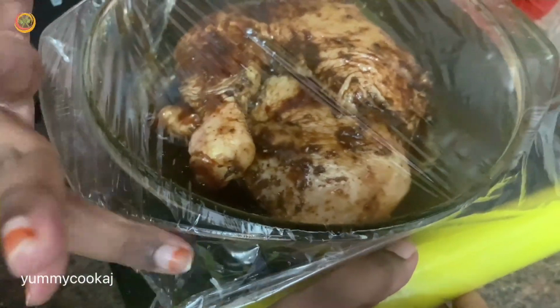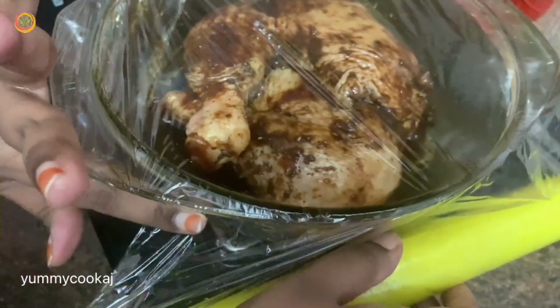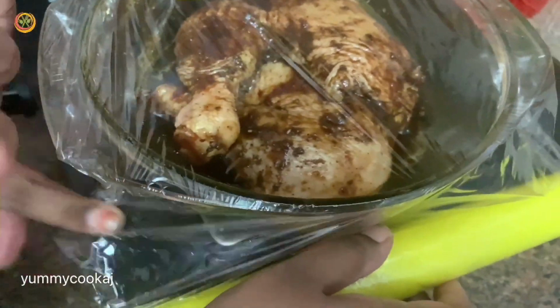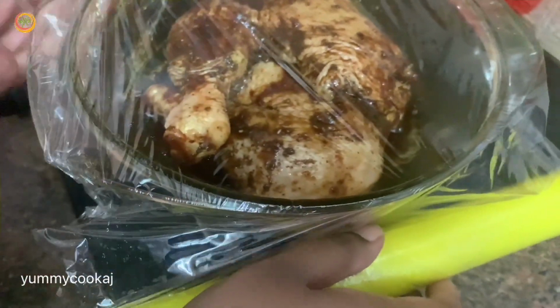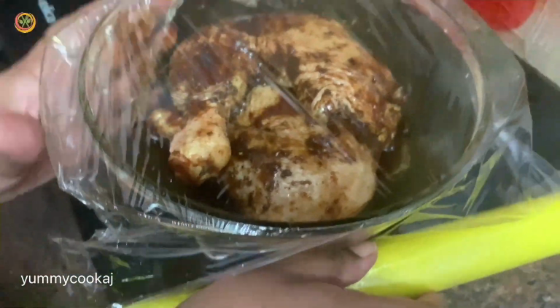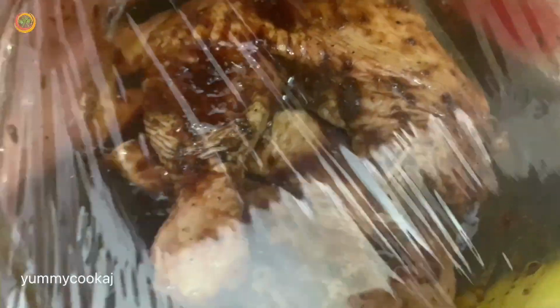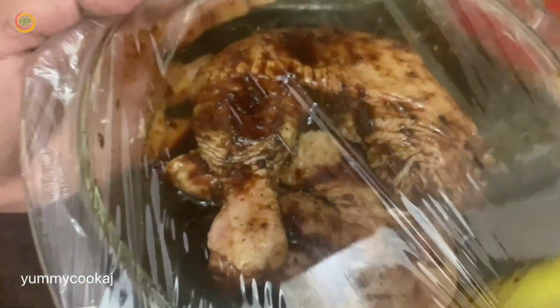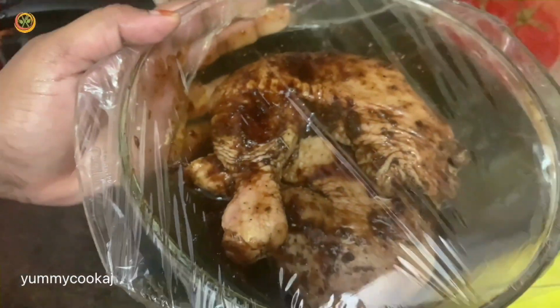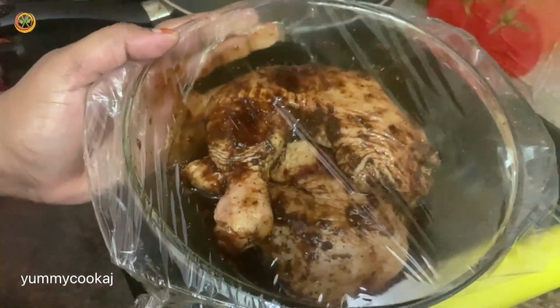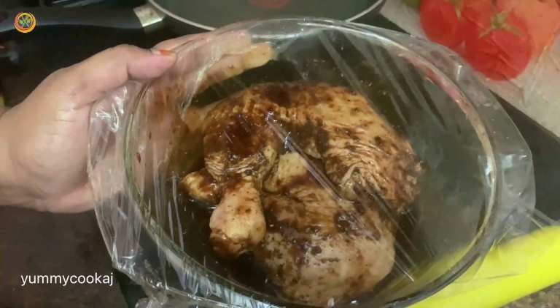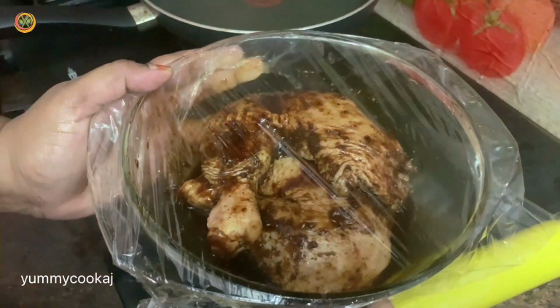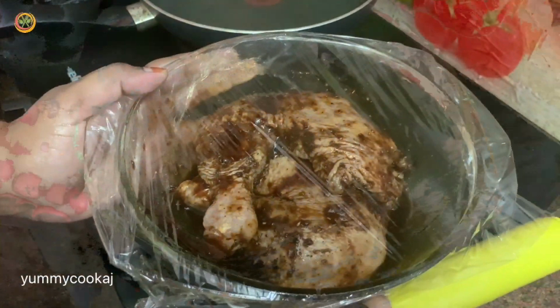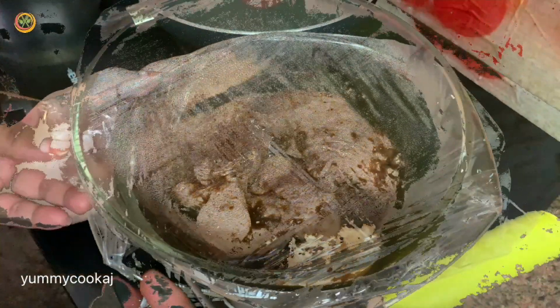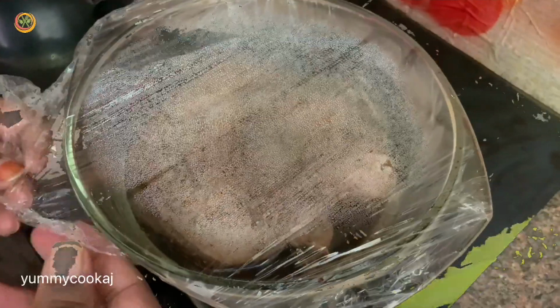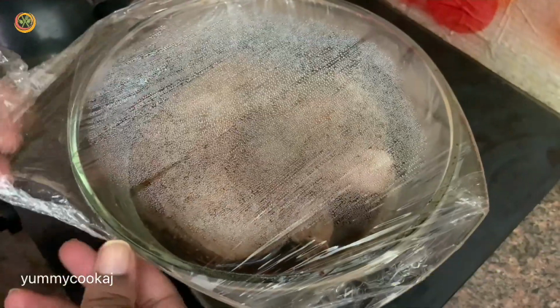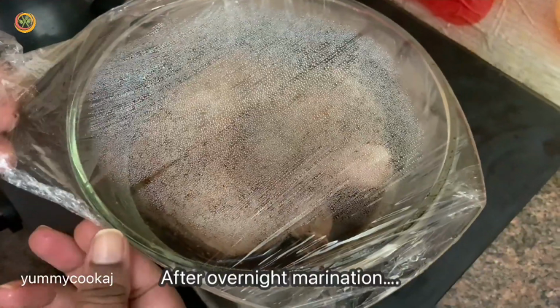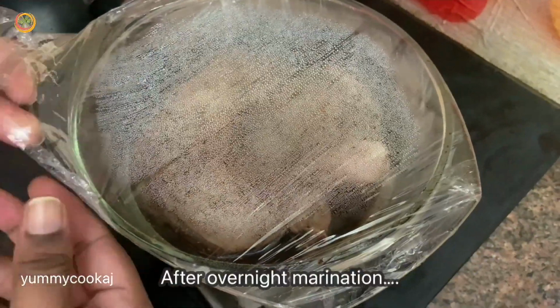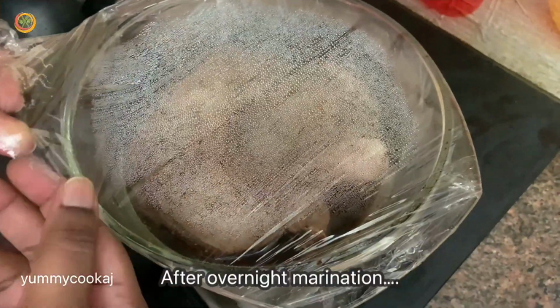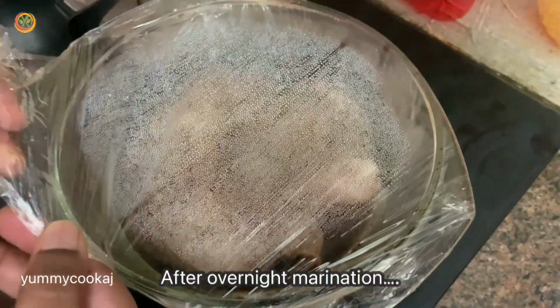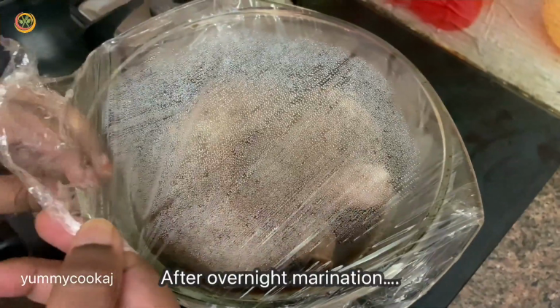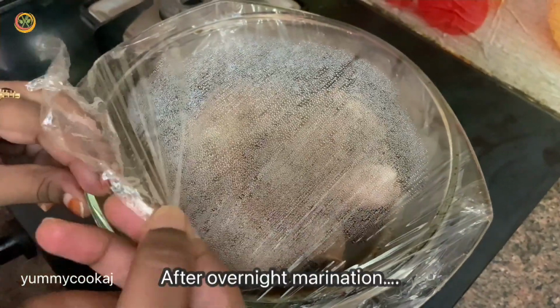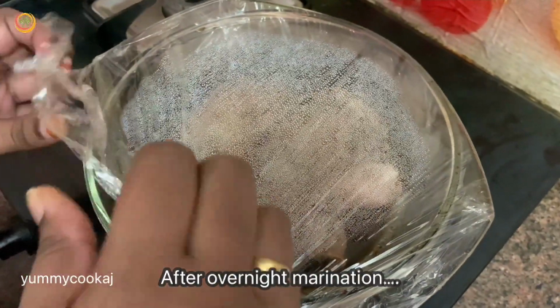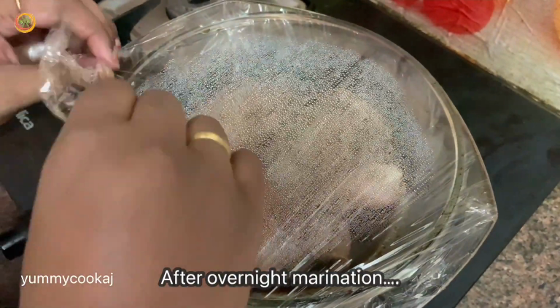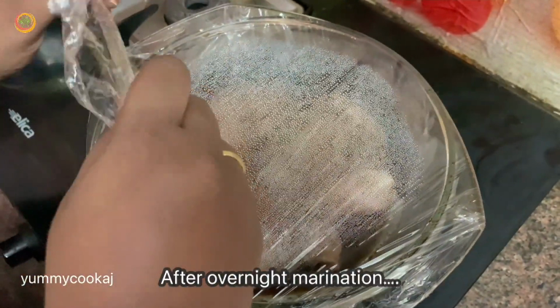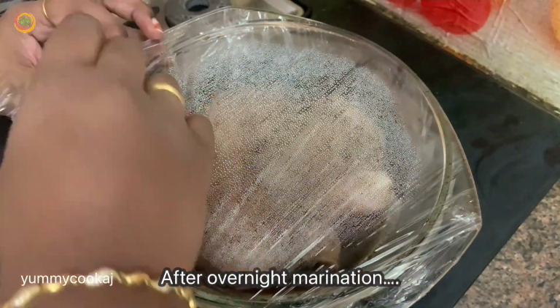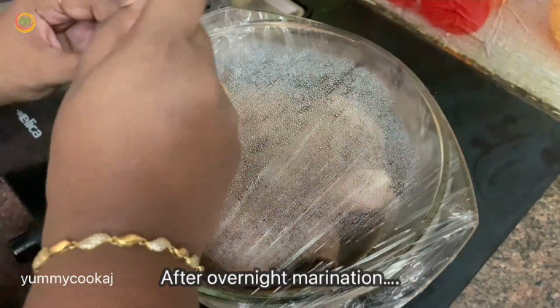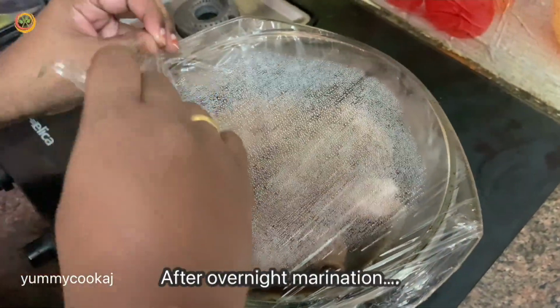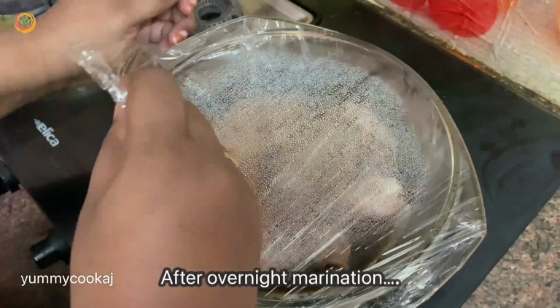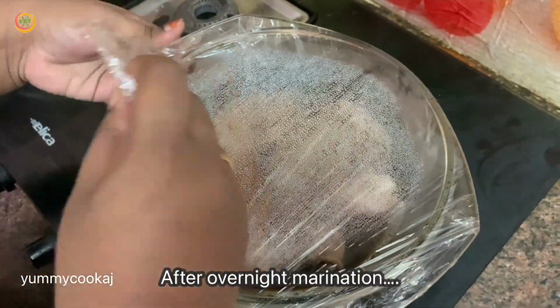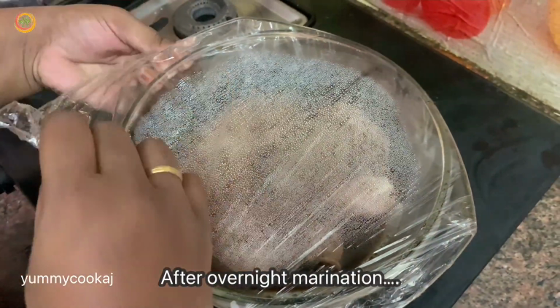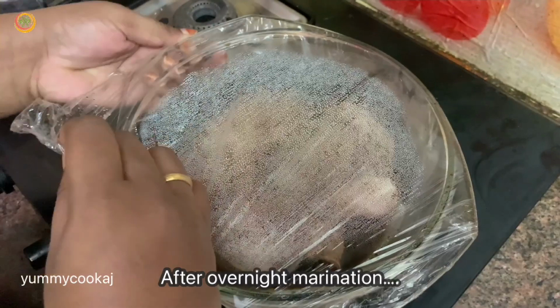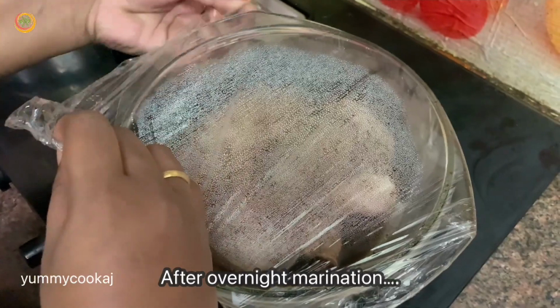After the overnight marination, we will open it. Now we have the chicken nicely coated with the sauce and spice powder, ready to roast.